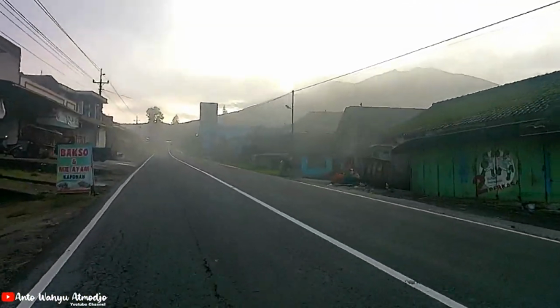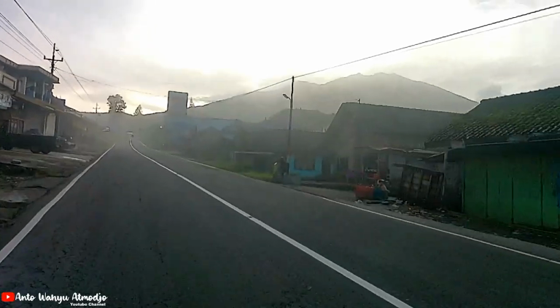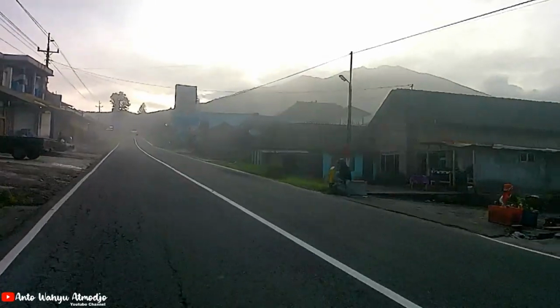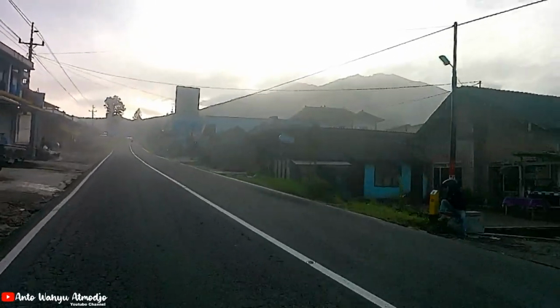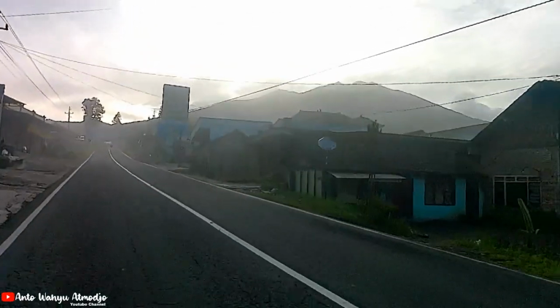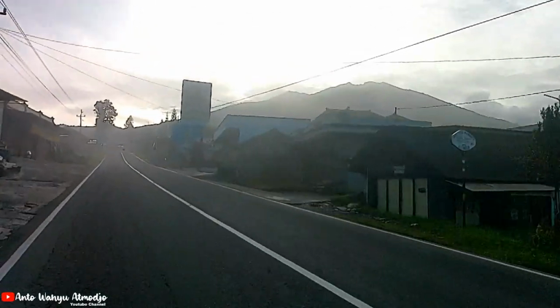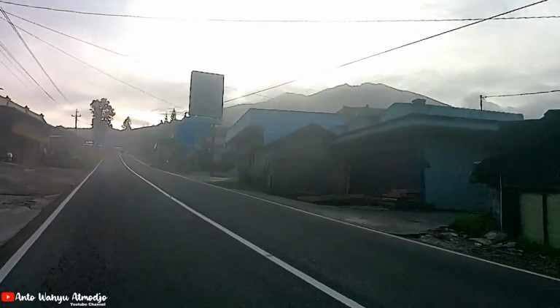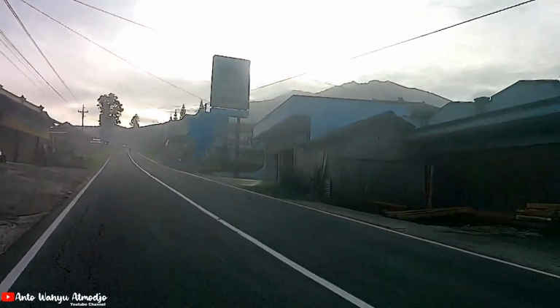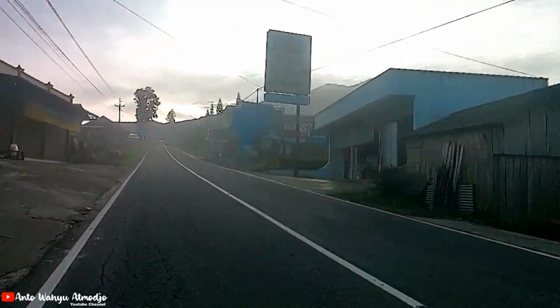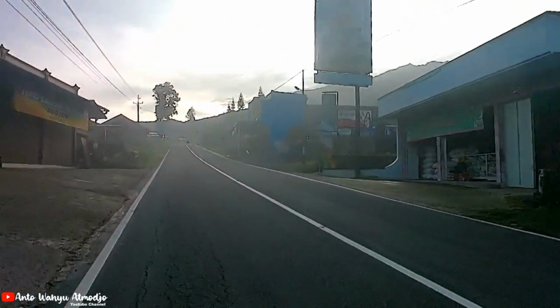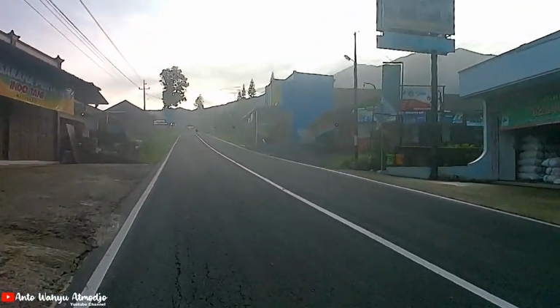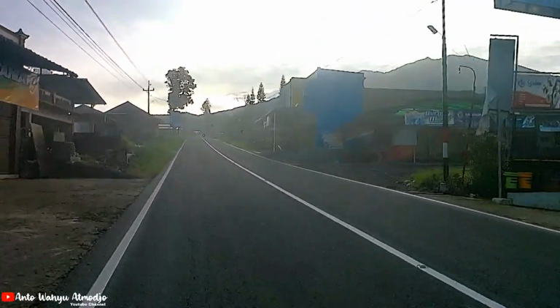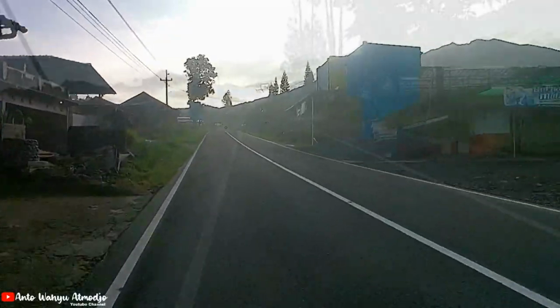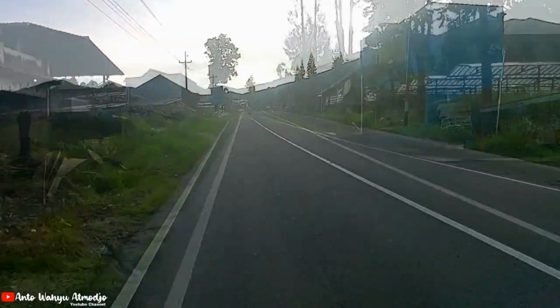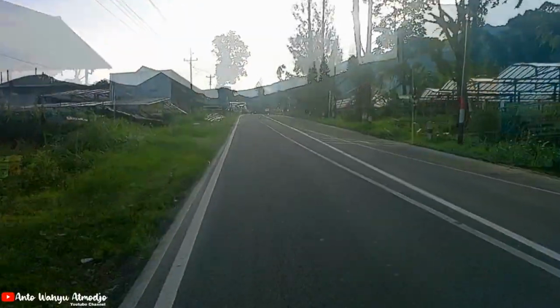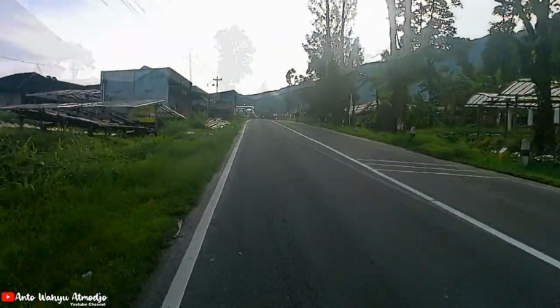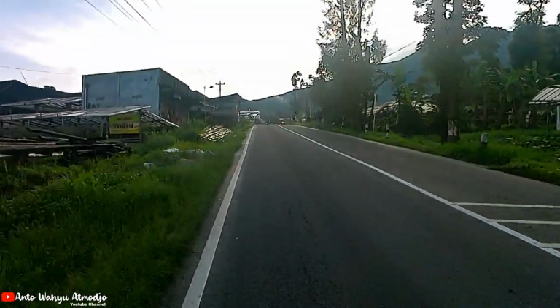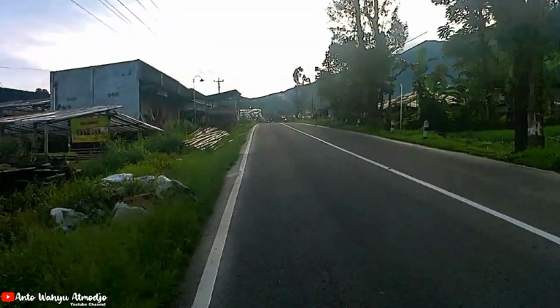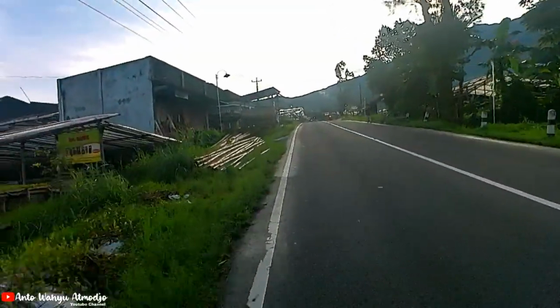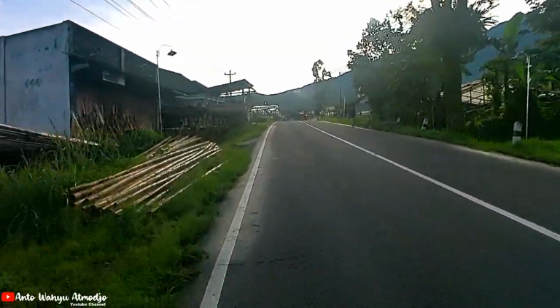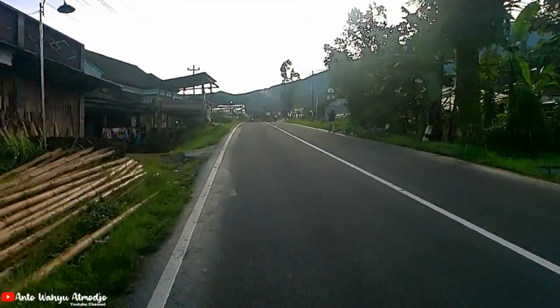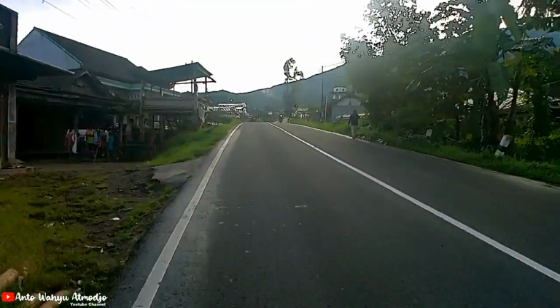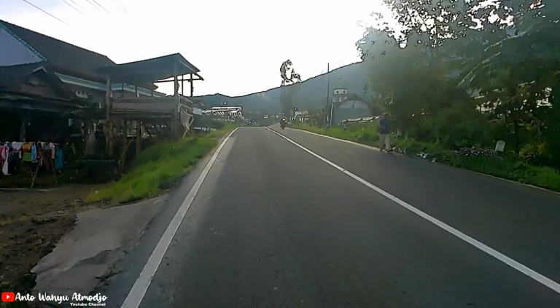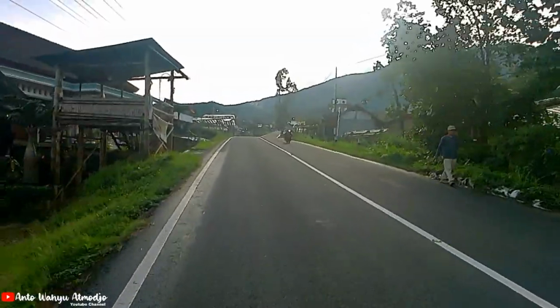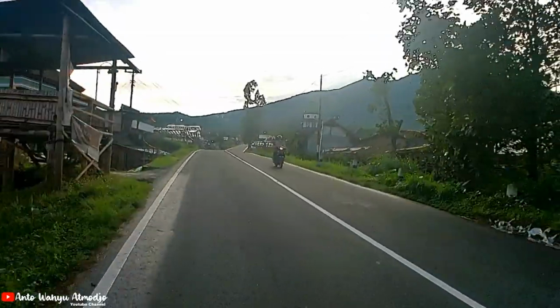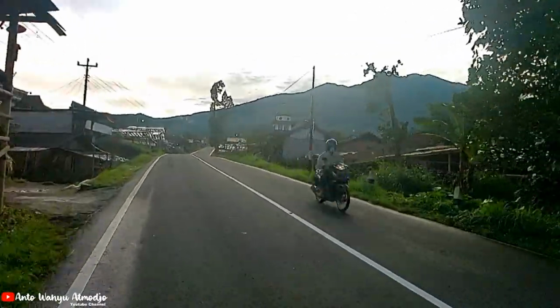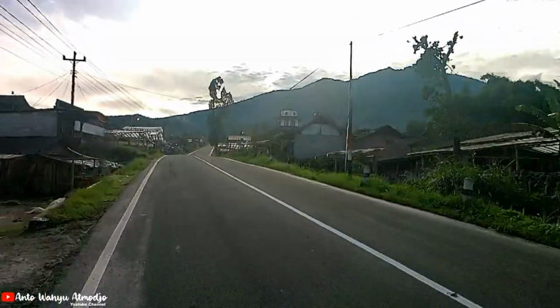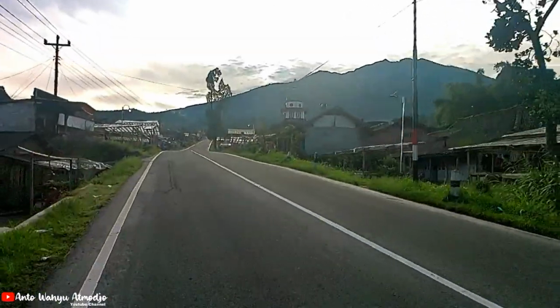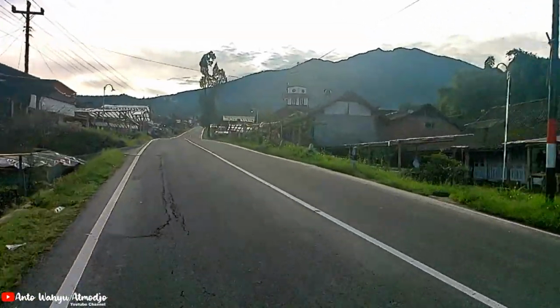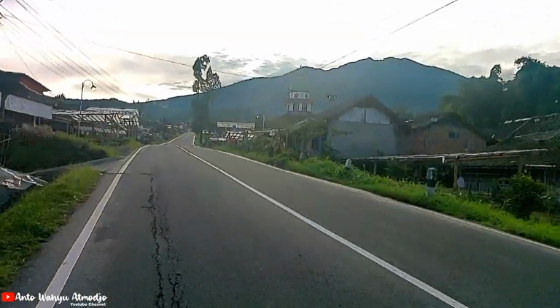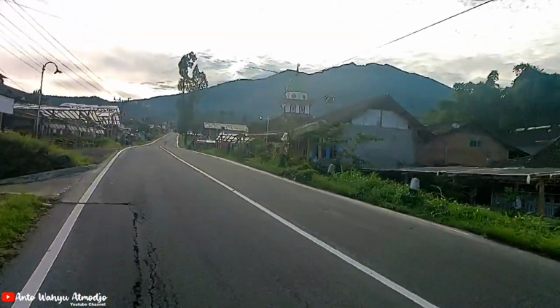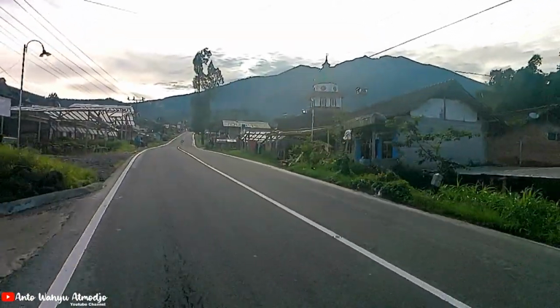Kalau bisa lihat, Gunung Merbabu-nya bagus sekali. Sekarang sudah mulai kelihatan — wah, keren sekali Gunung Merbabu-nya!